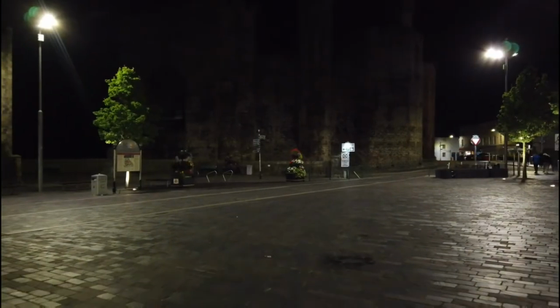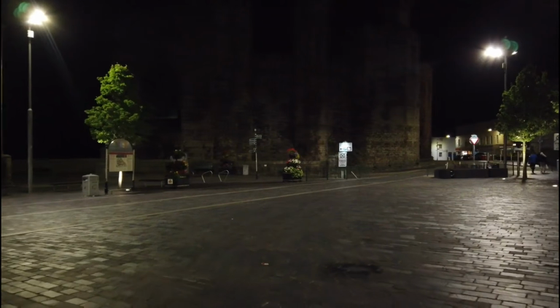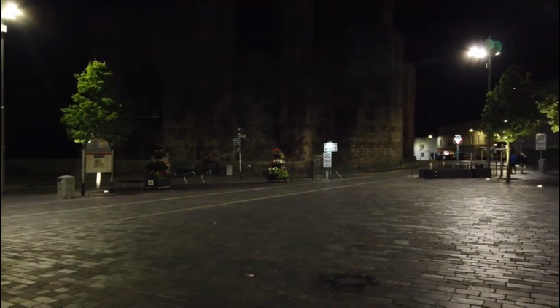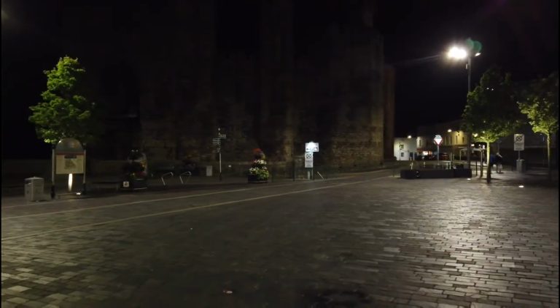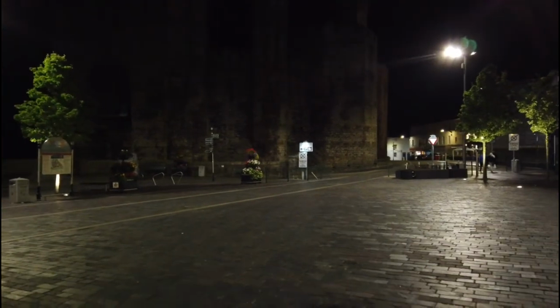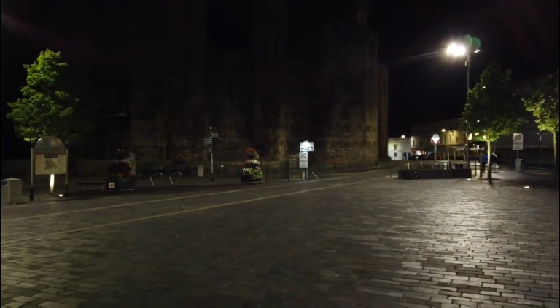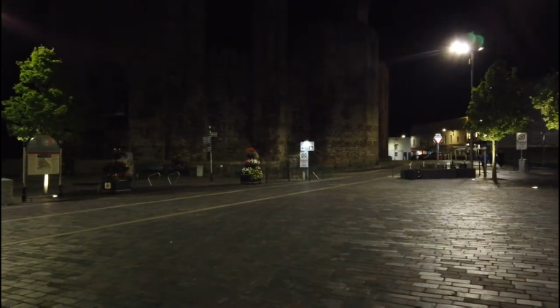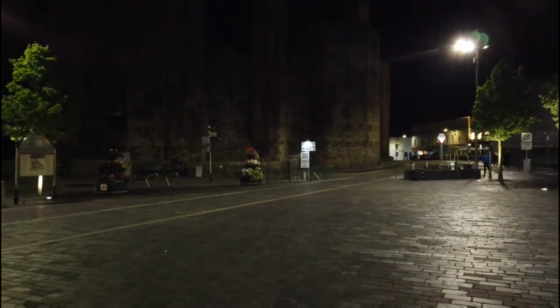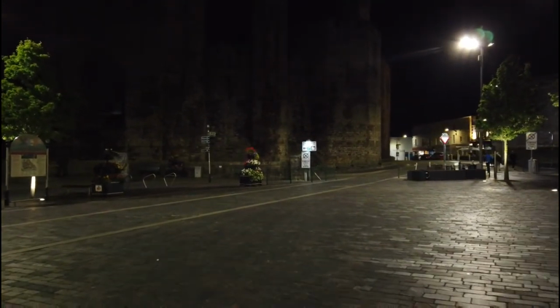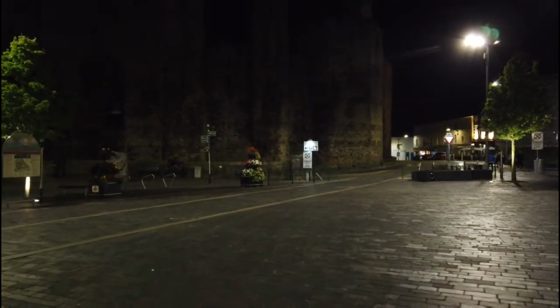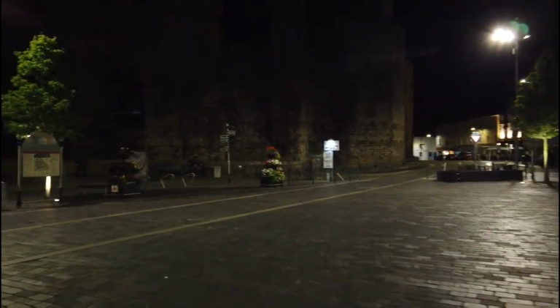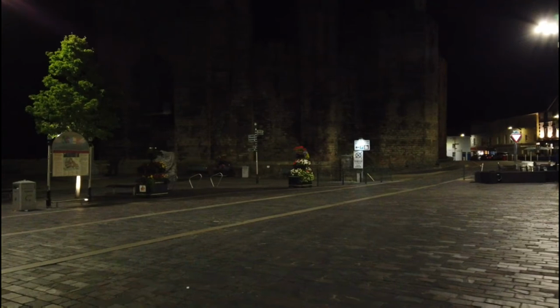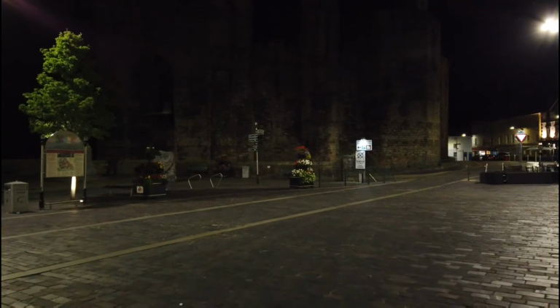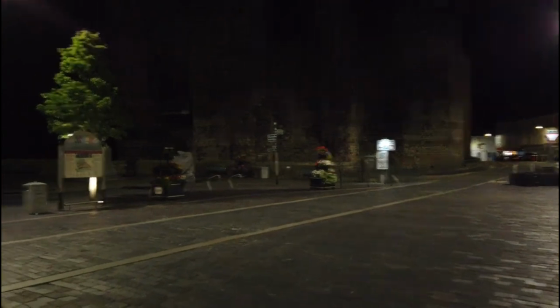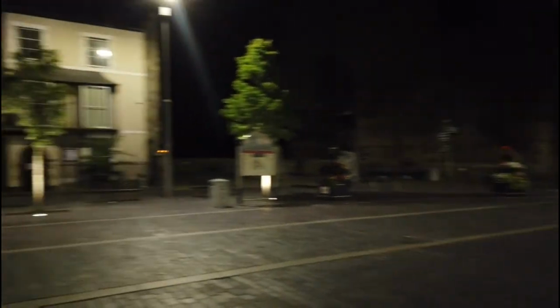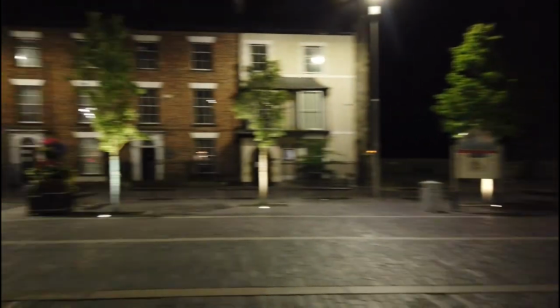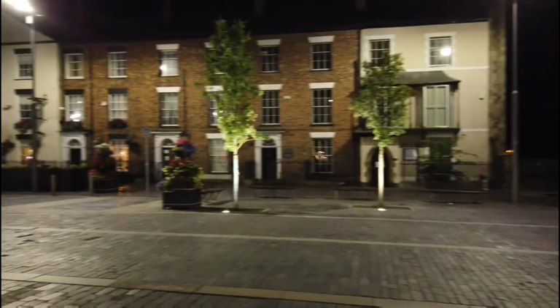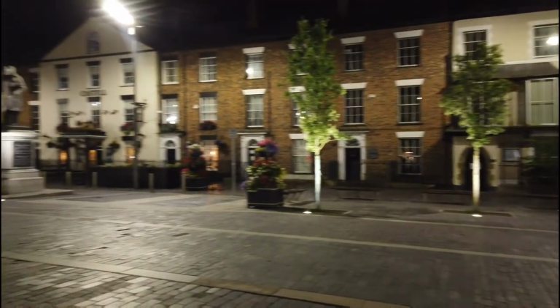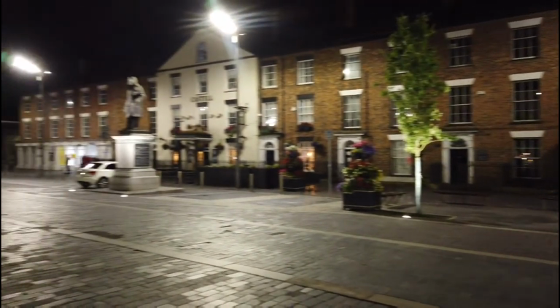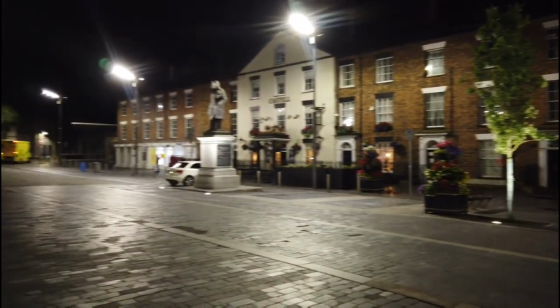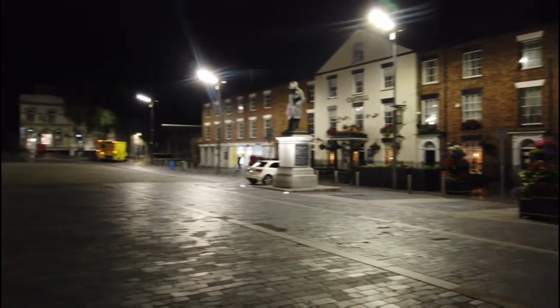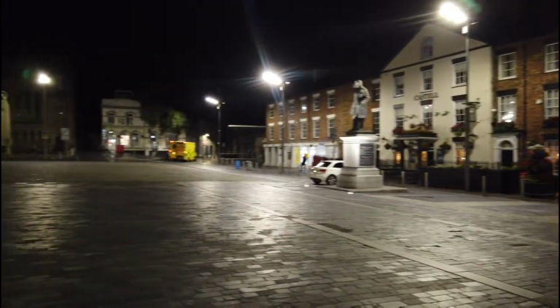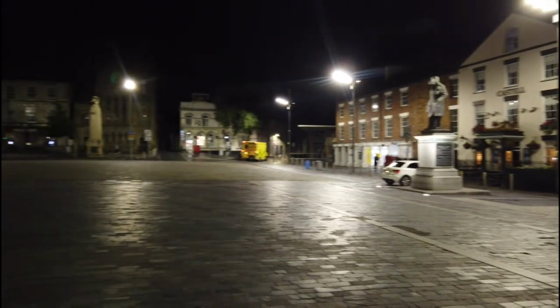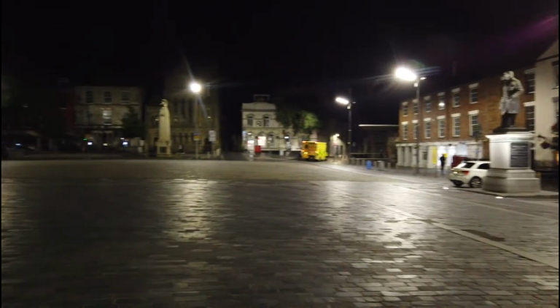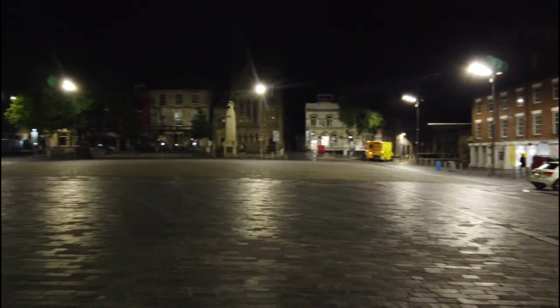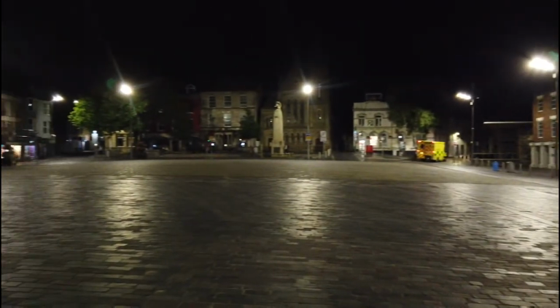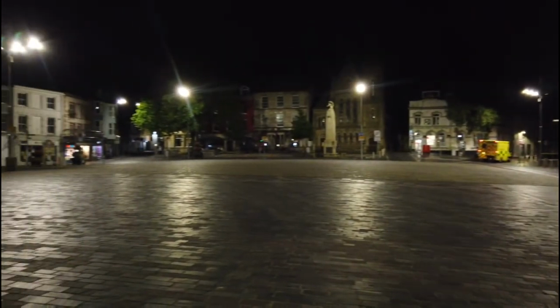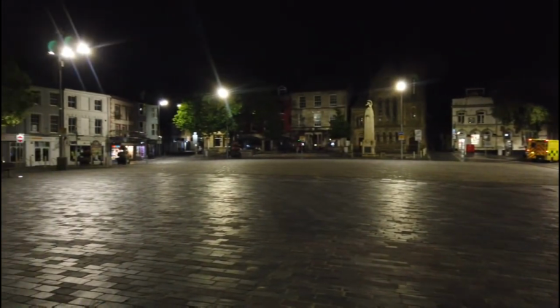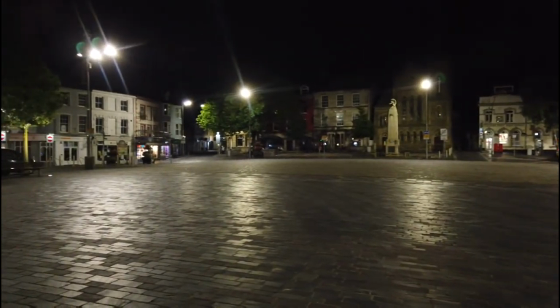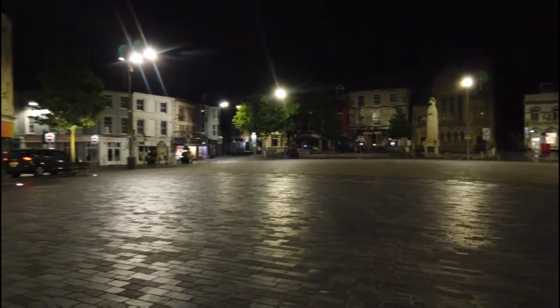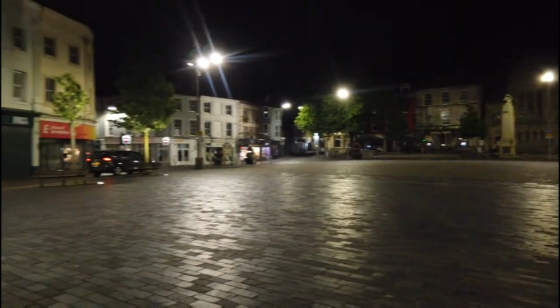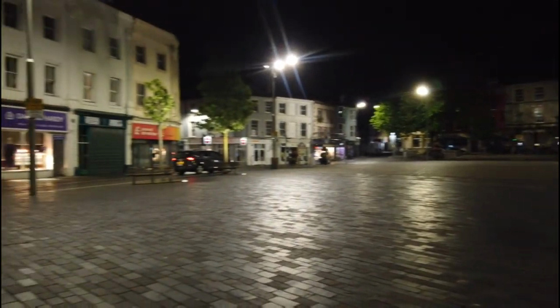I'll walk up to the edge here — hopefully get some illumination. If nothing else, we complete the video. The square looks rather nice, with a bit of activity for the evening.